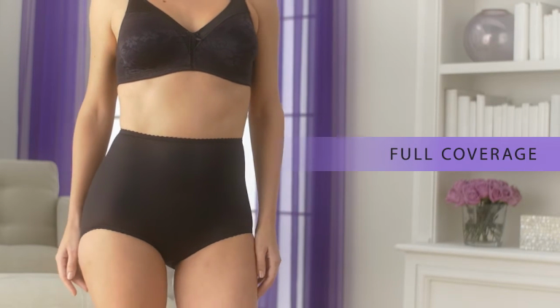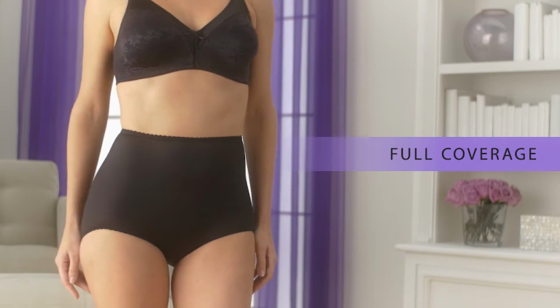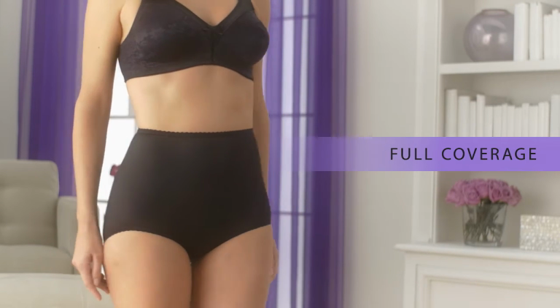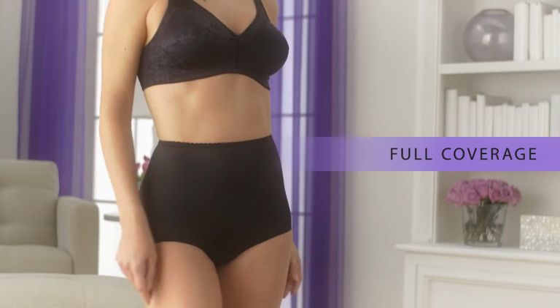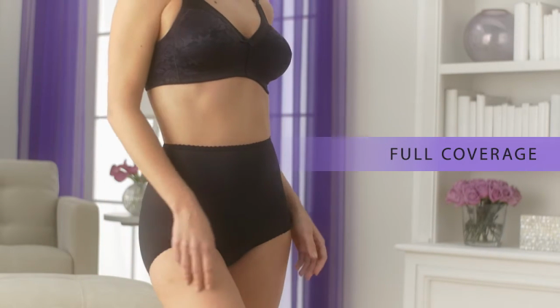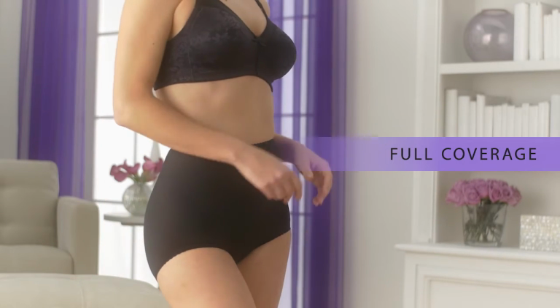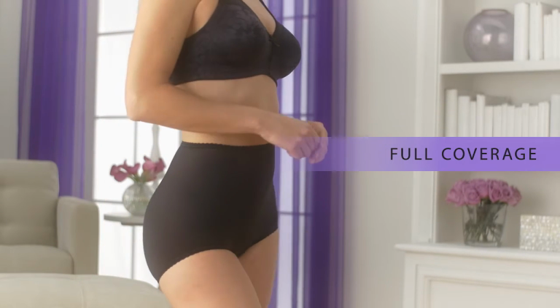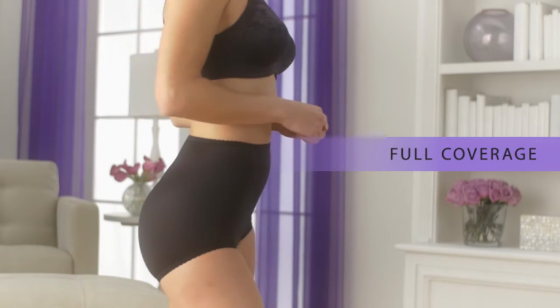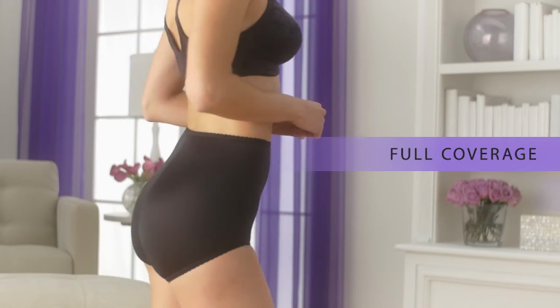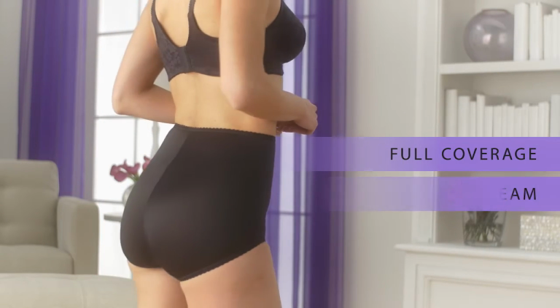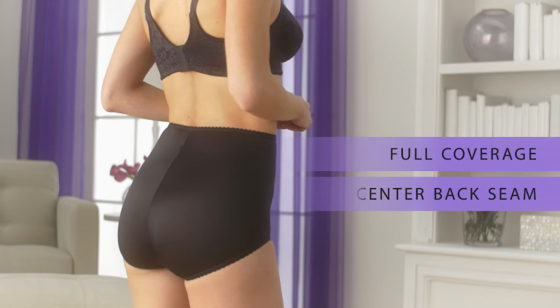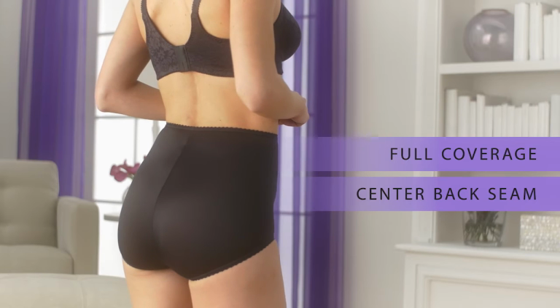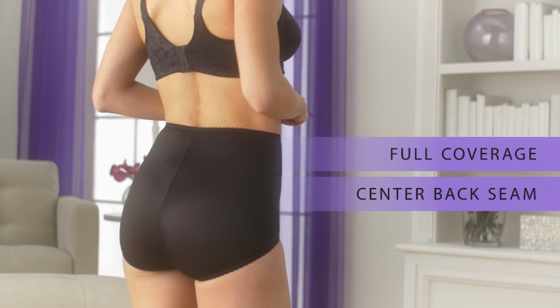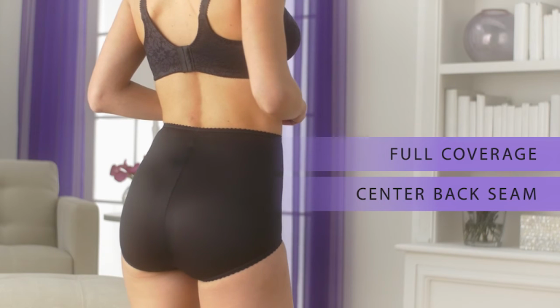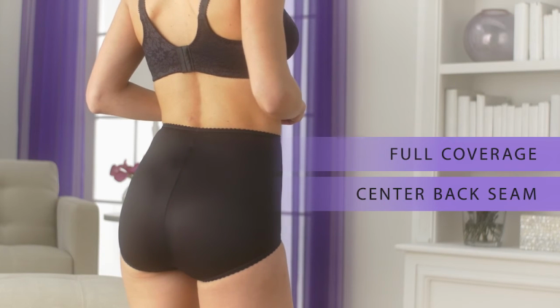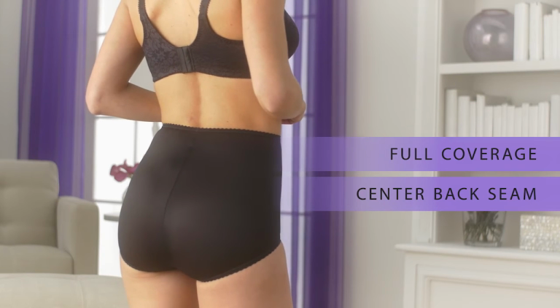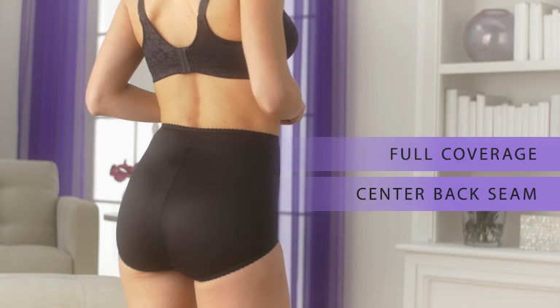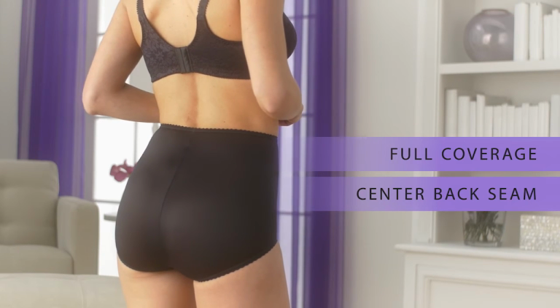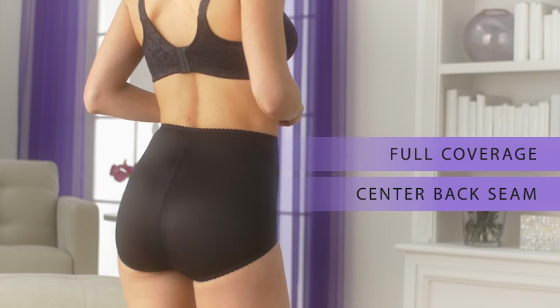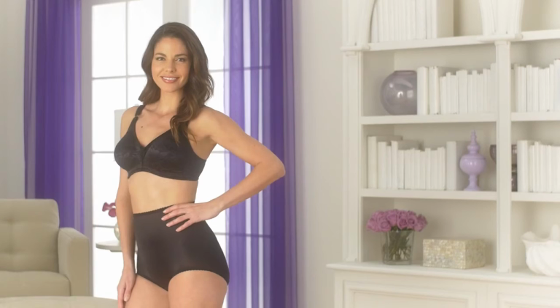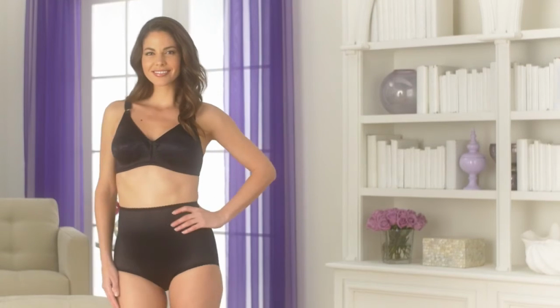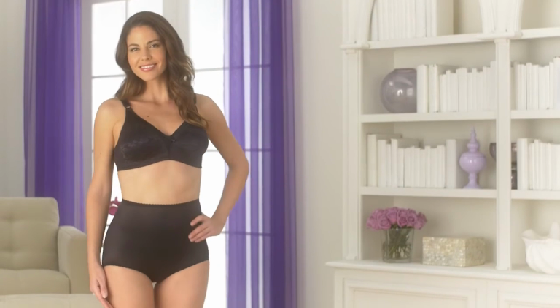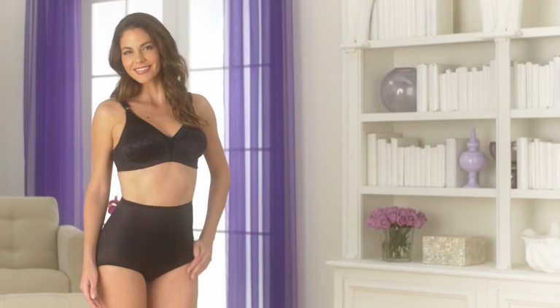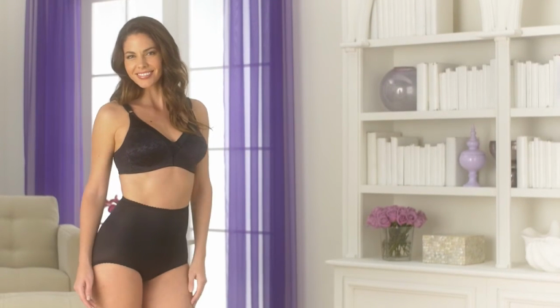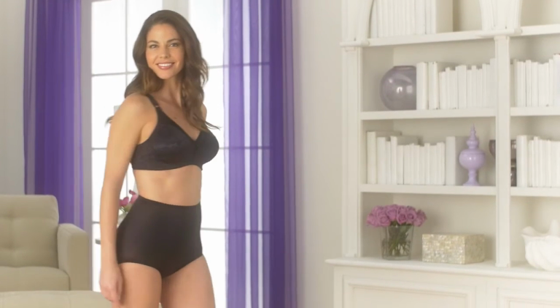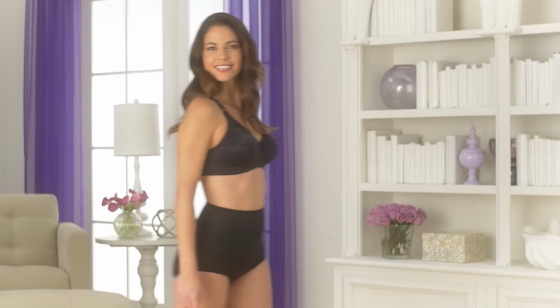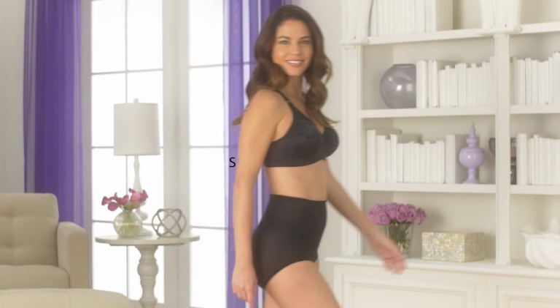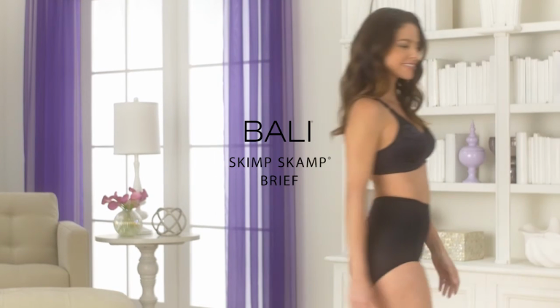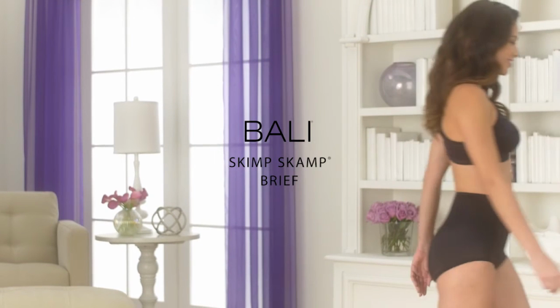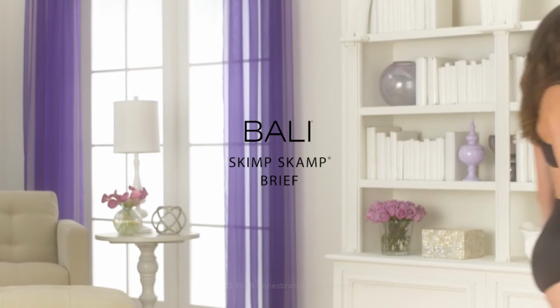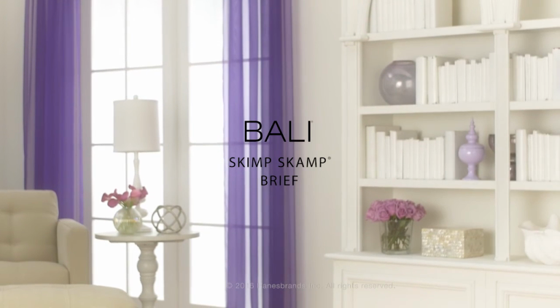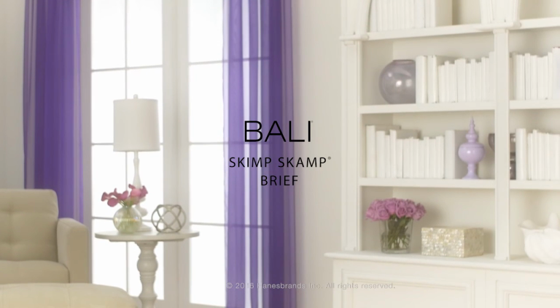The stretch to fit fabric moves with you, and a center back seam helps keep the panty in place. For the ultimate in confidence and comfort, choose the Bally Skim Scamp Brief.